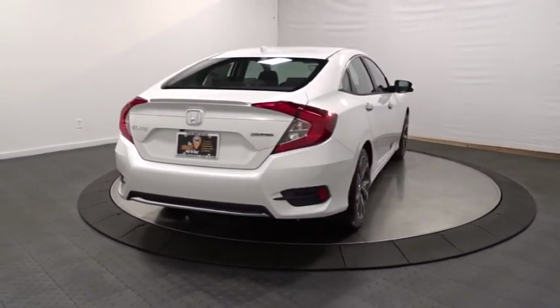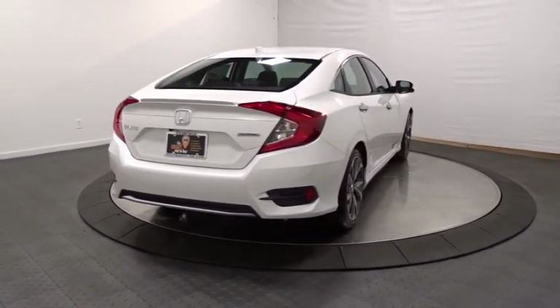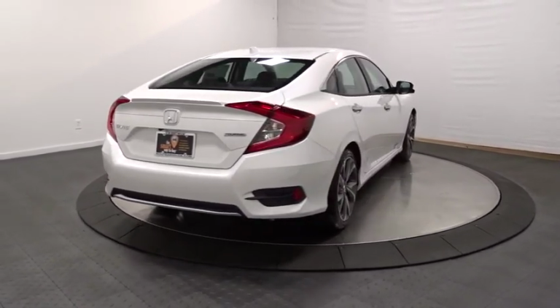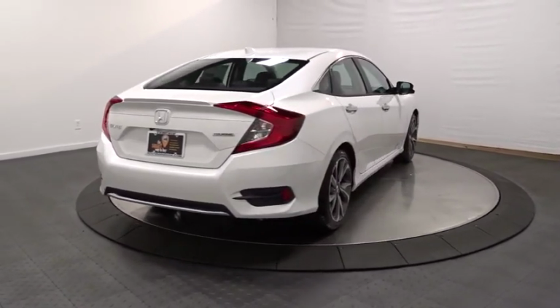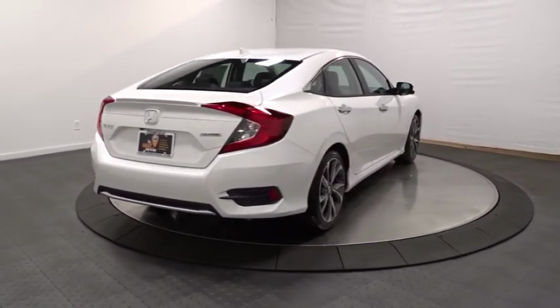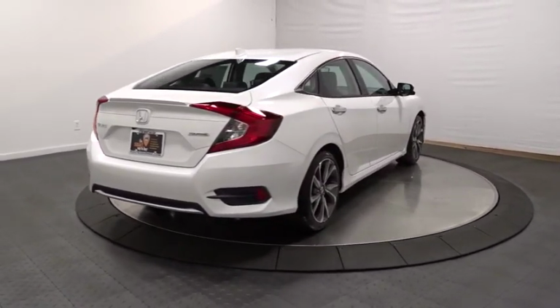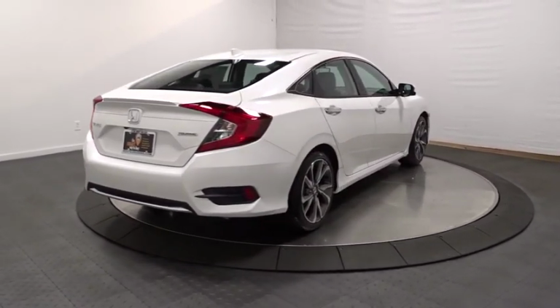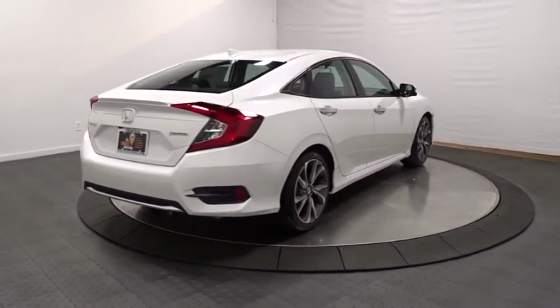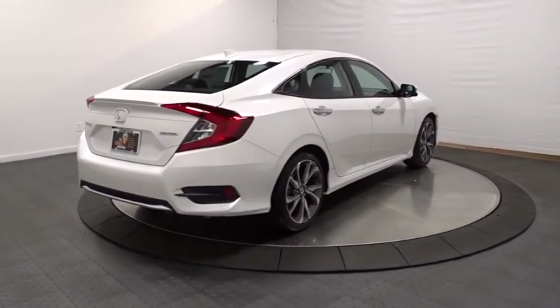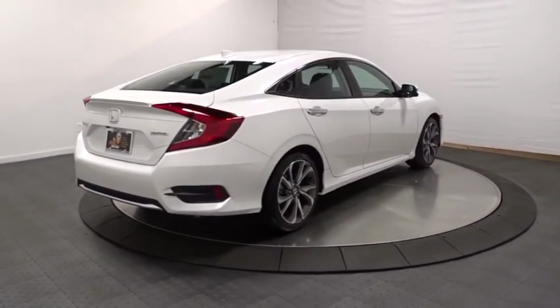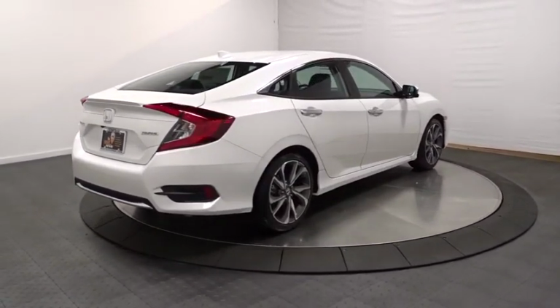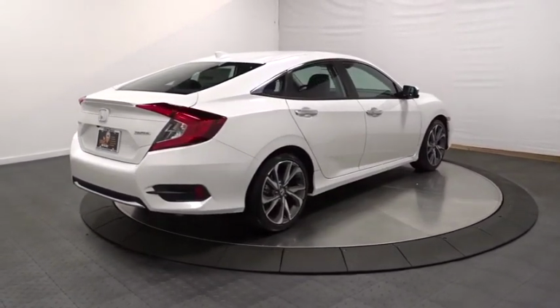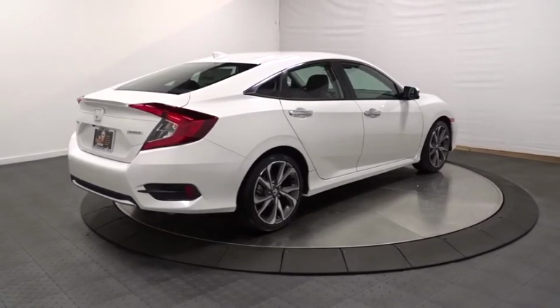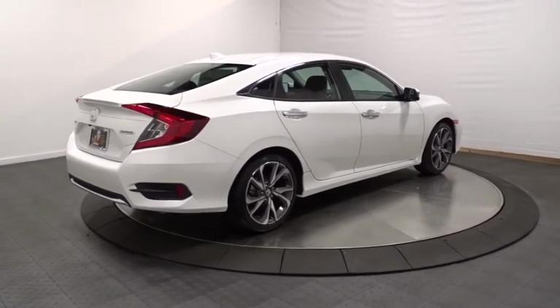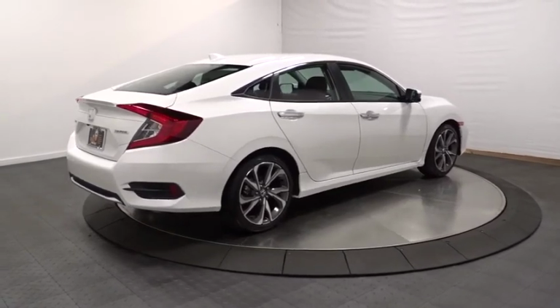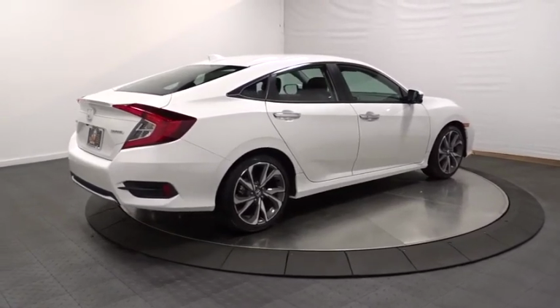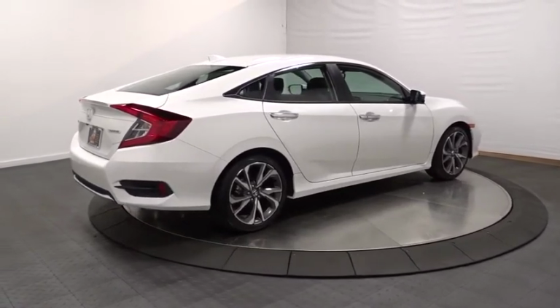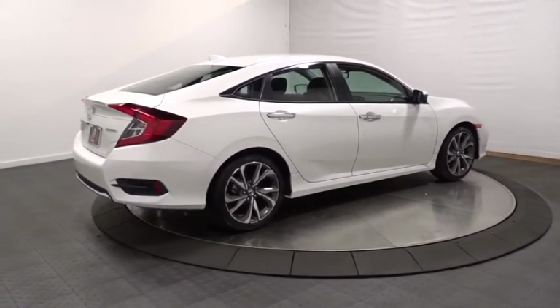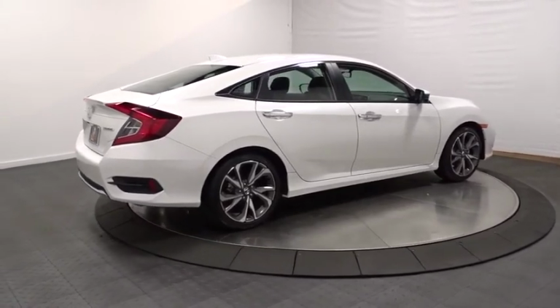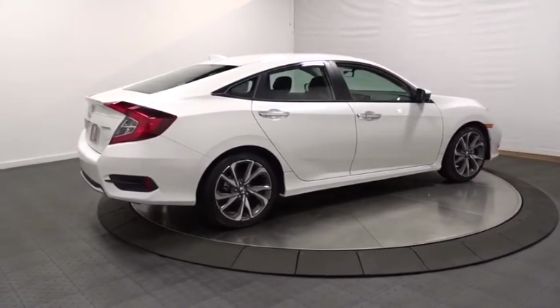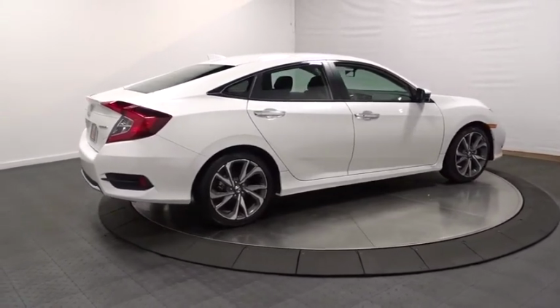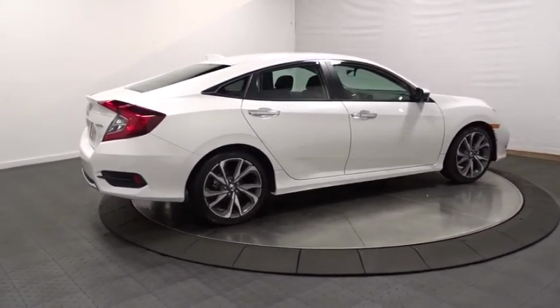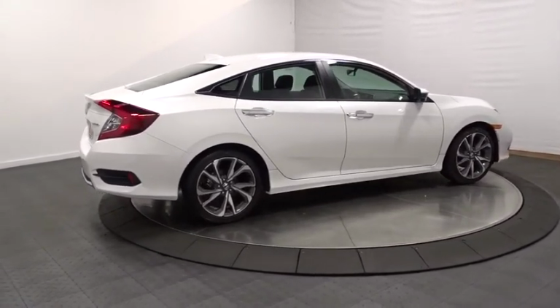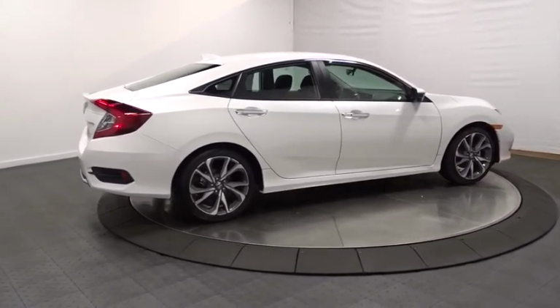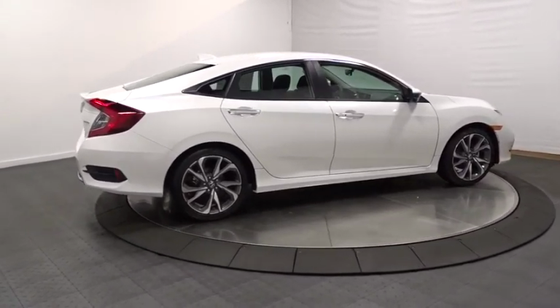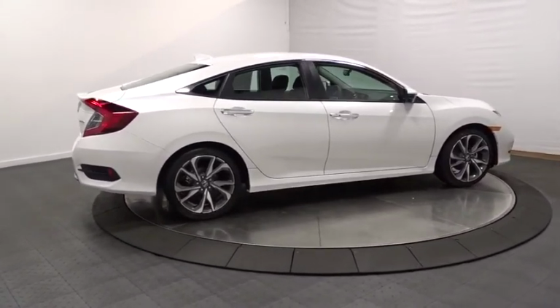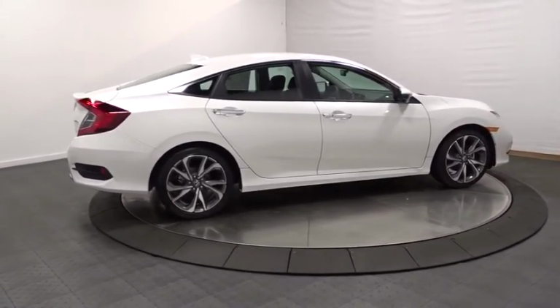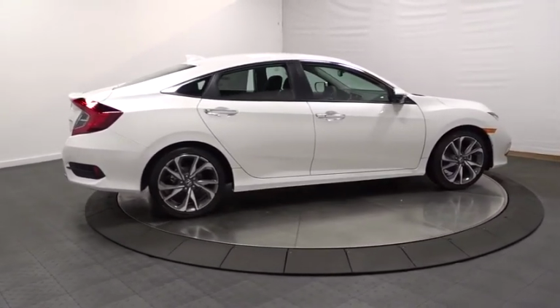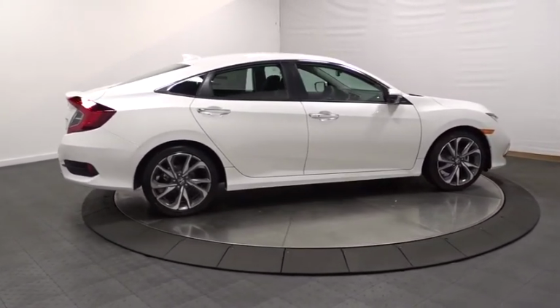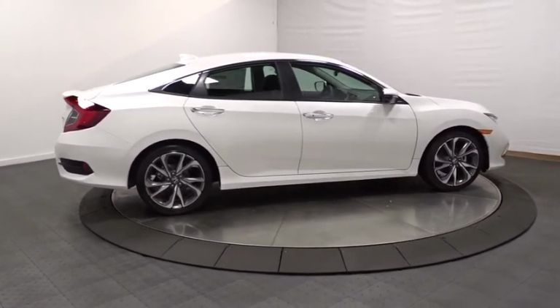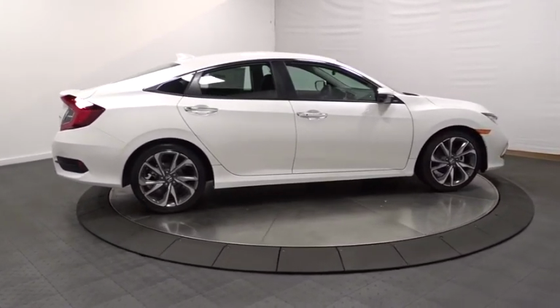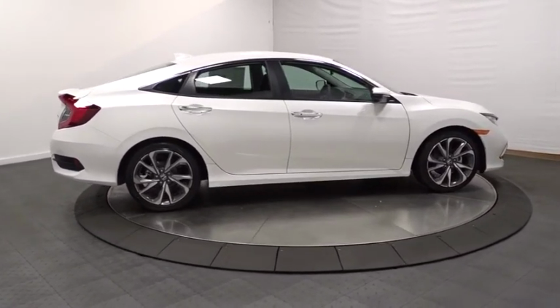Brake assist, leather seats, engine immobilizer, four-piece floor mat set, low tire pressure warning, power rear window sunshade.